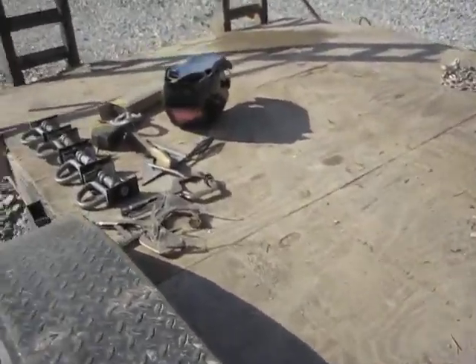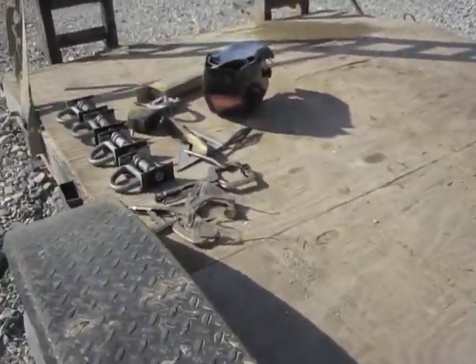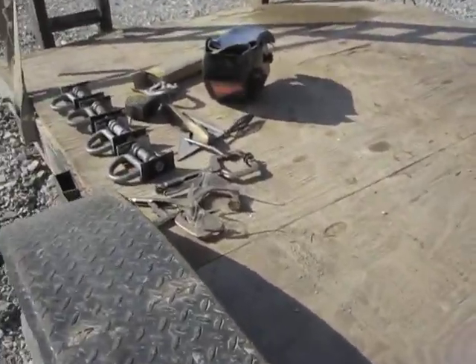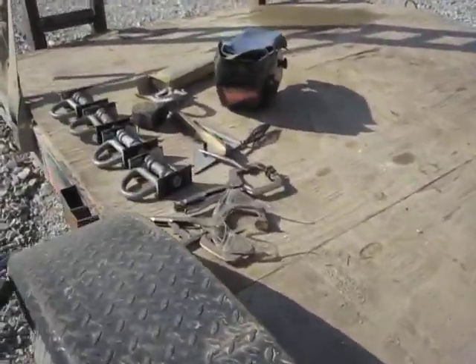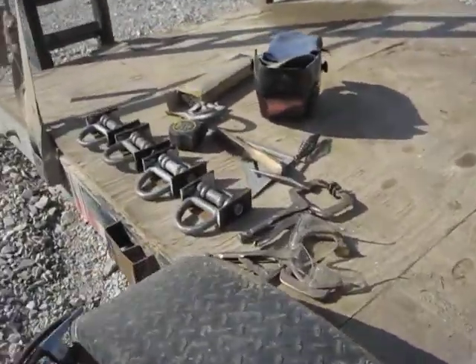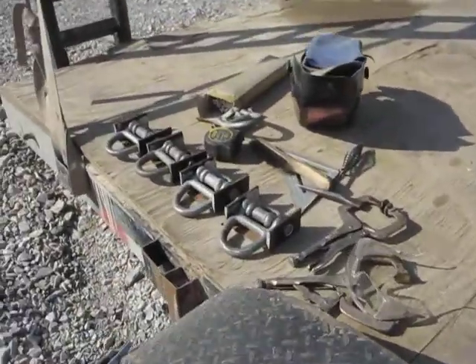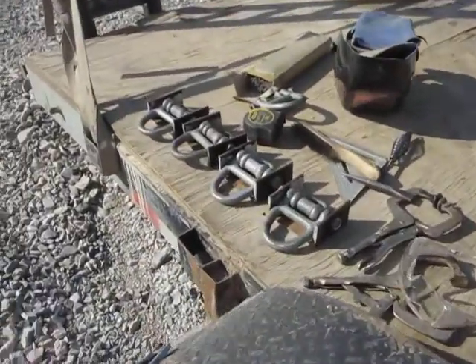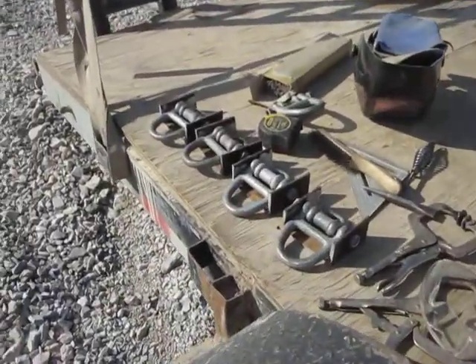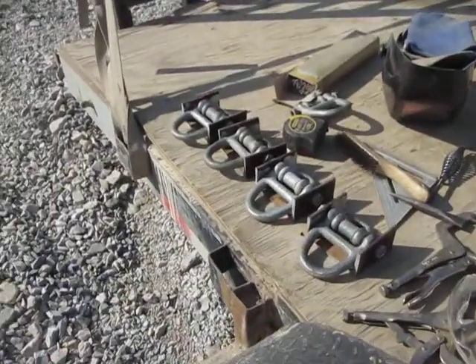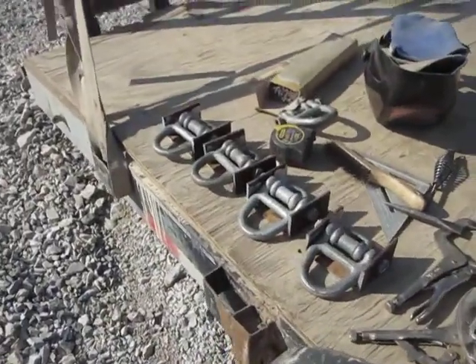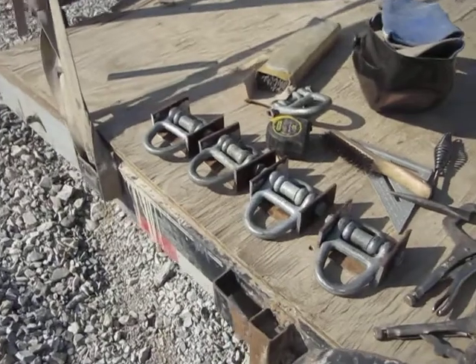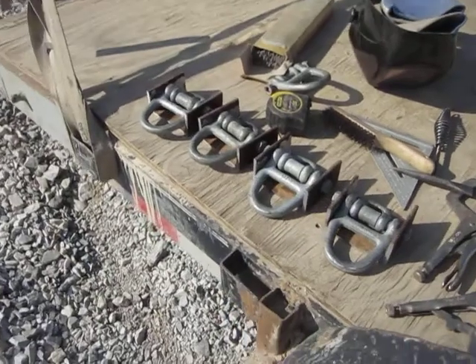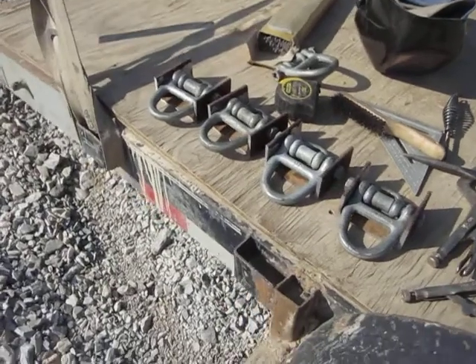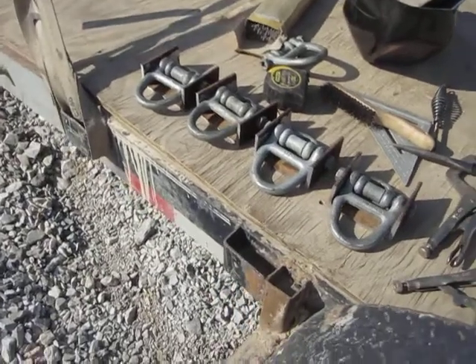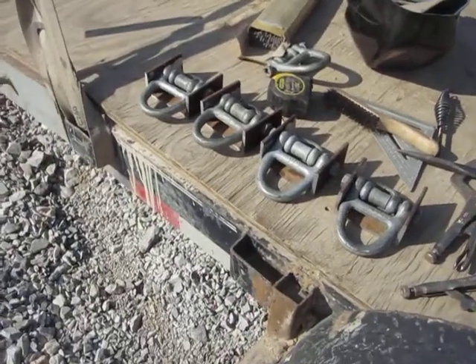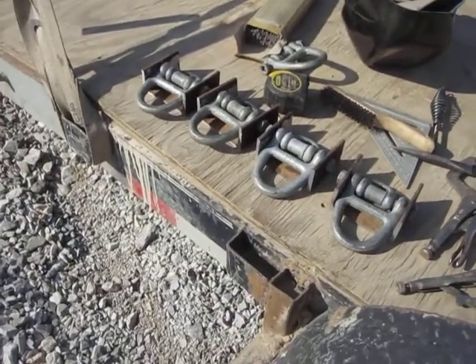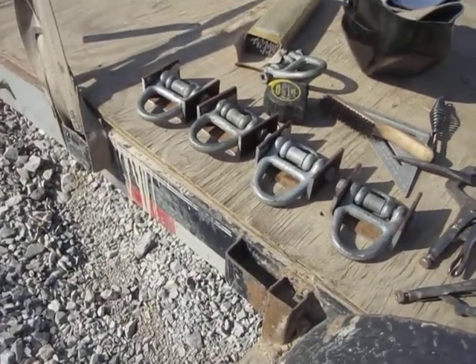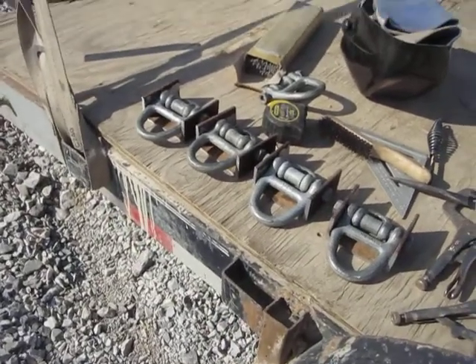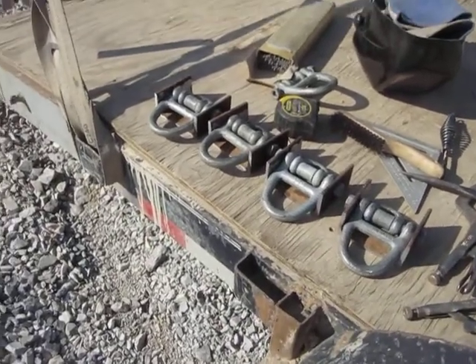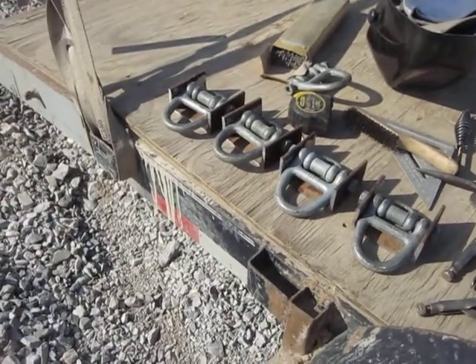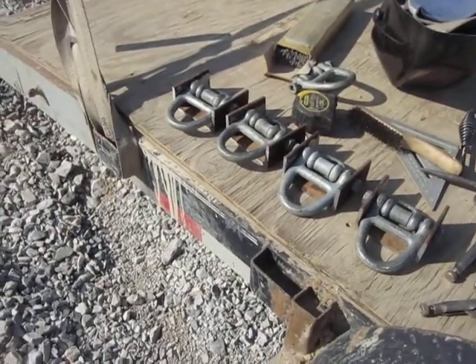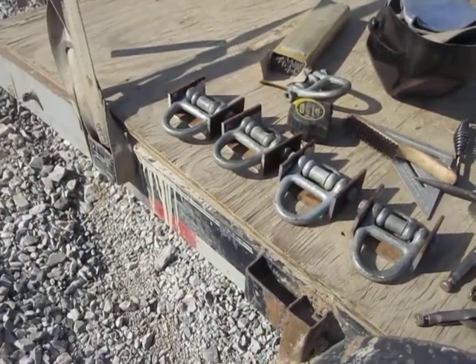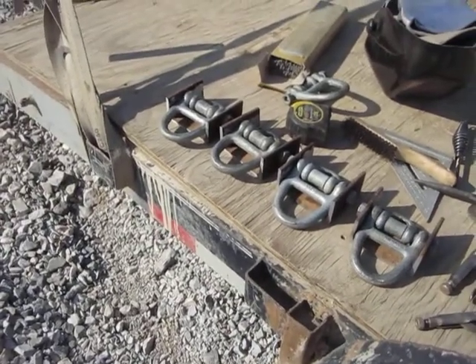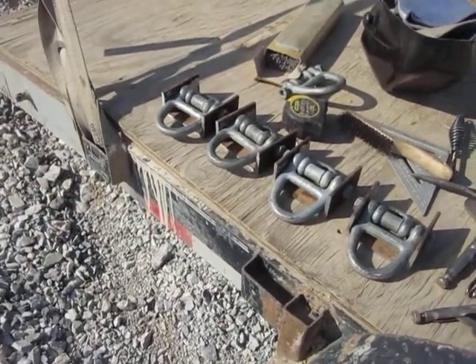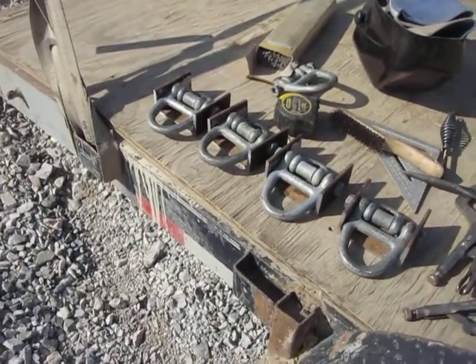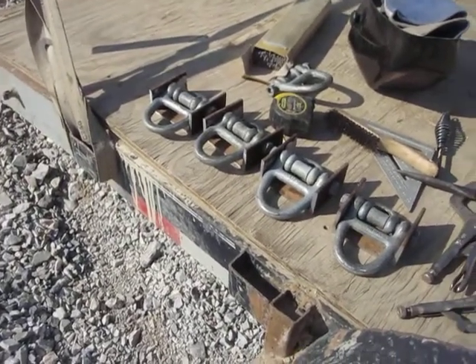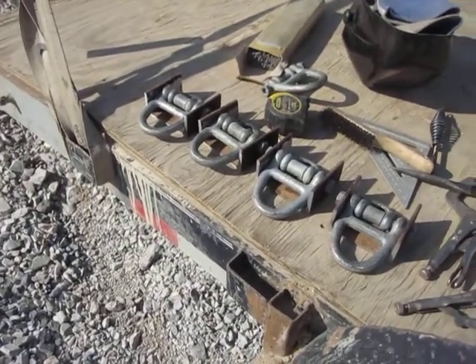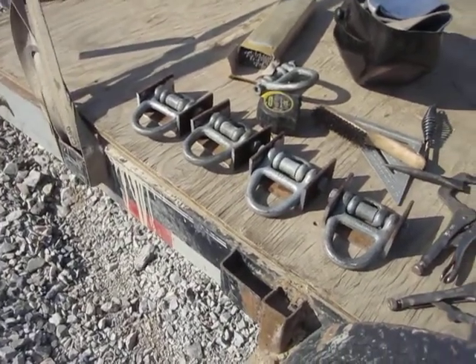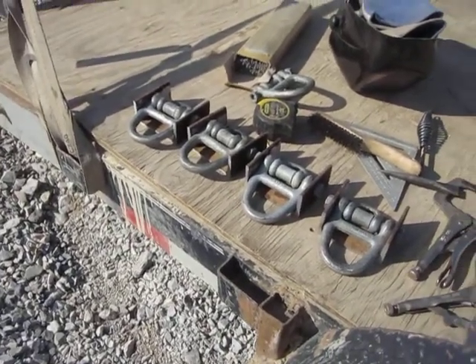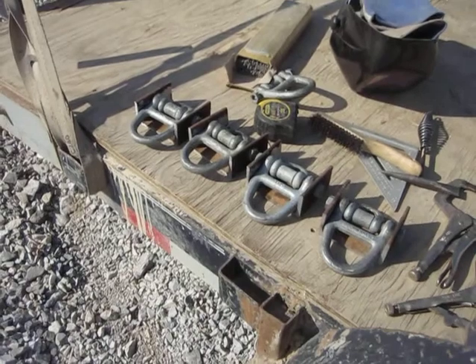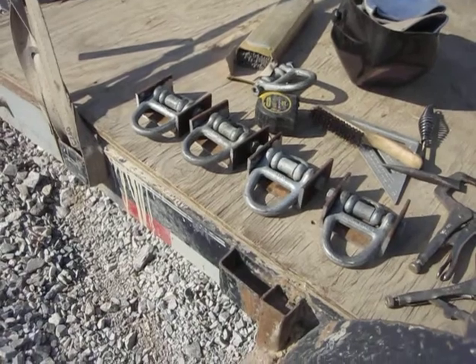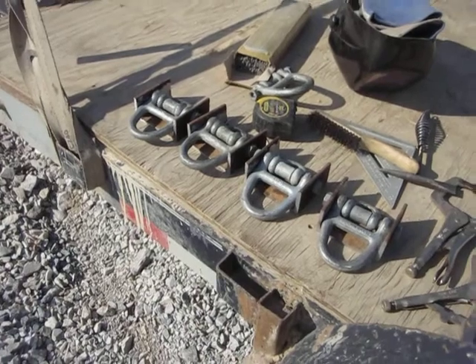So I'm going to weld these on the side of the trailer, then they'll be able to take any load that can be loaded on this trailer.